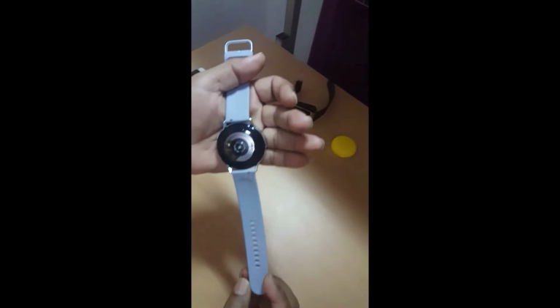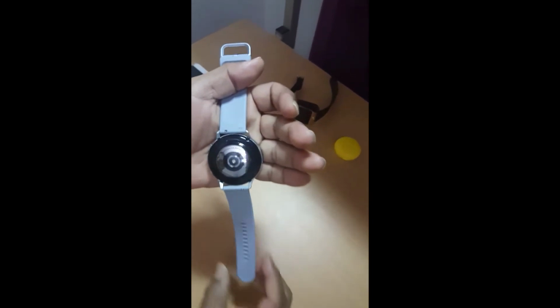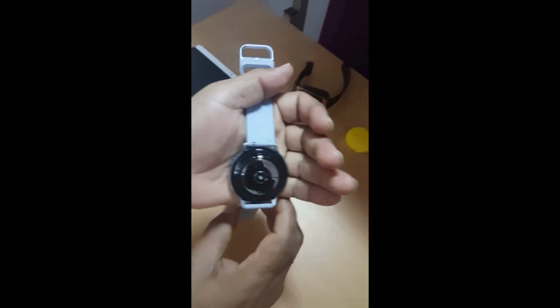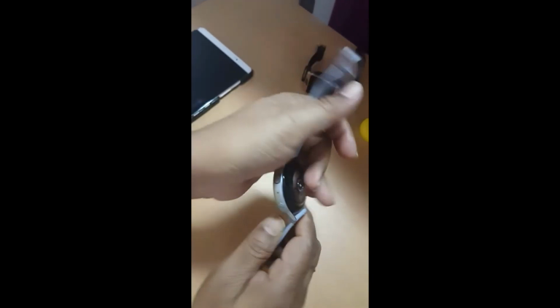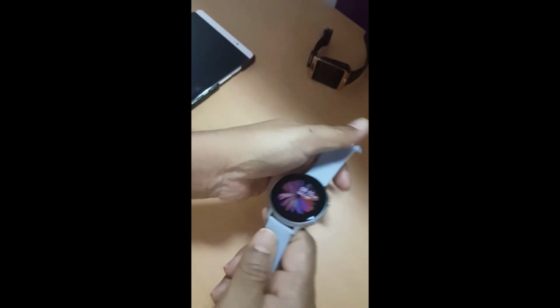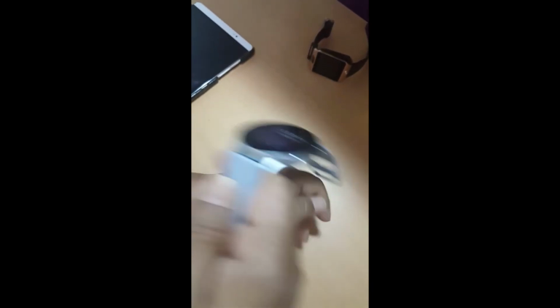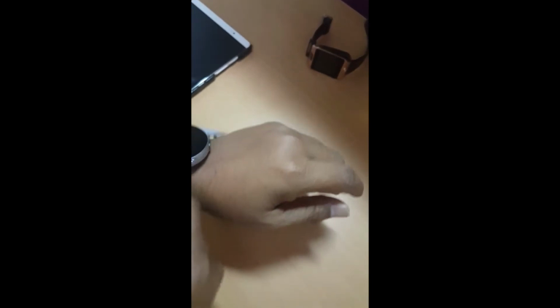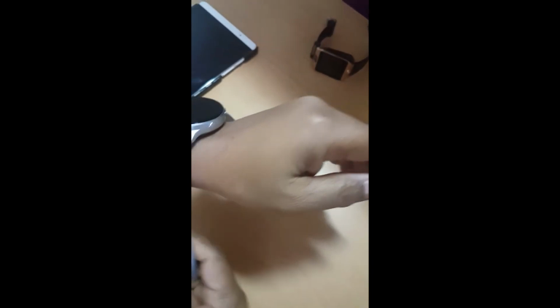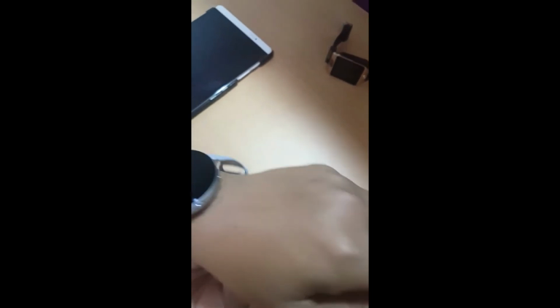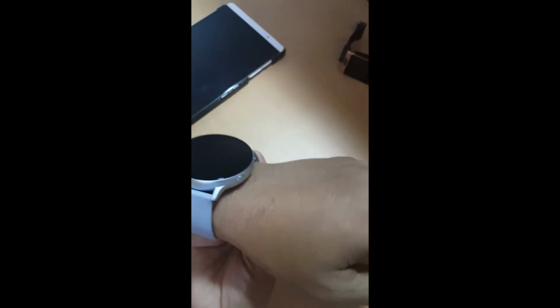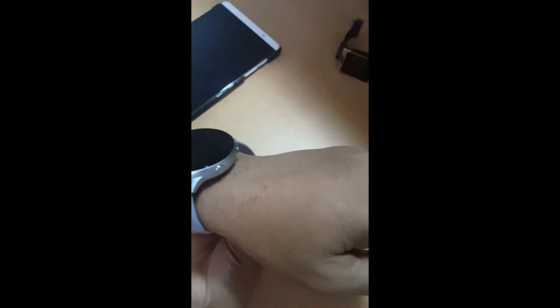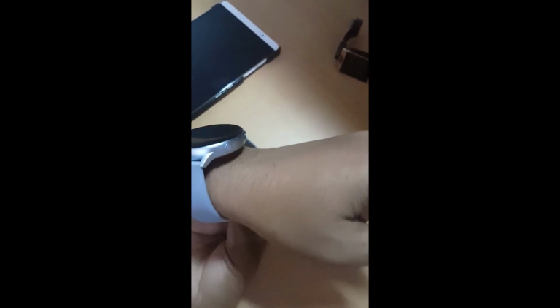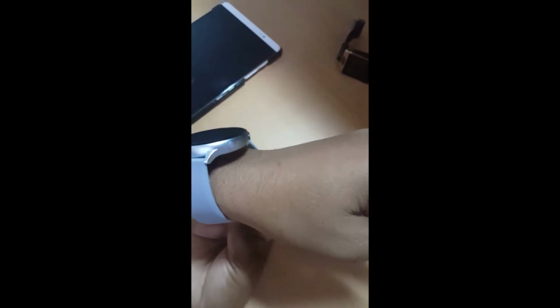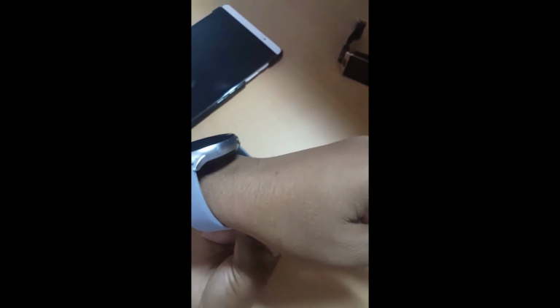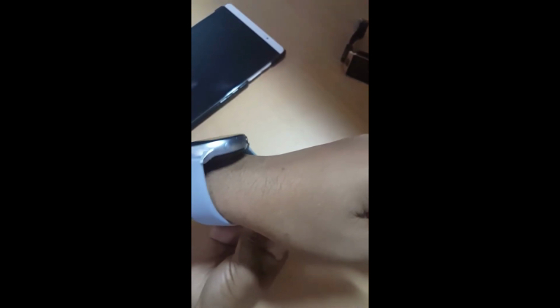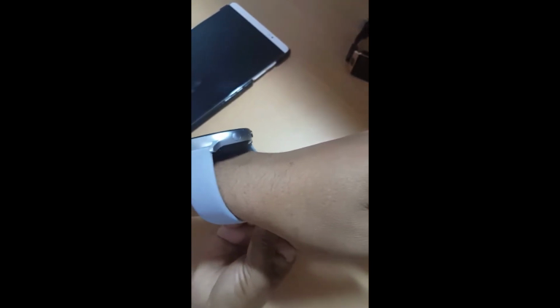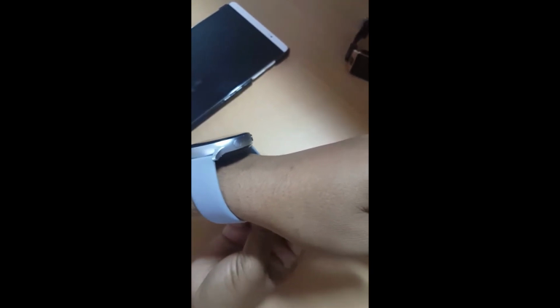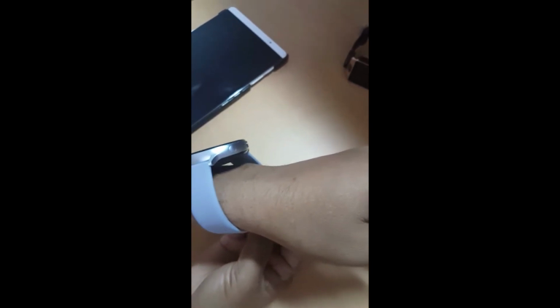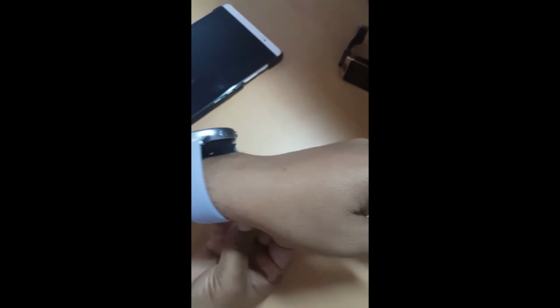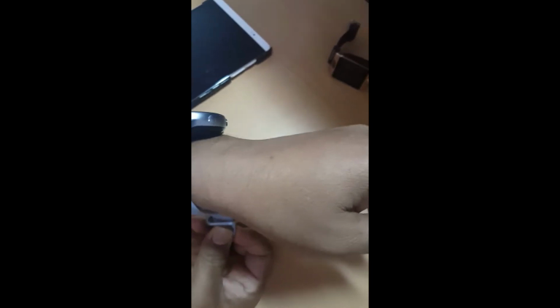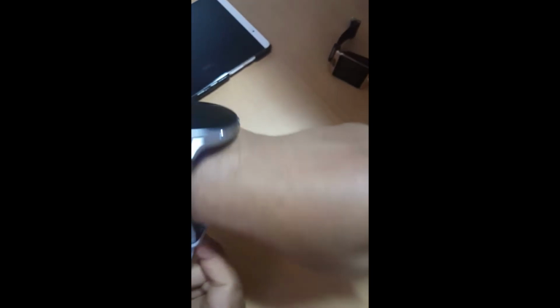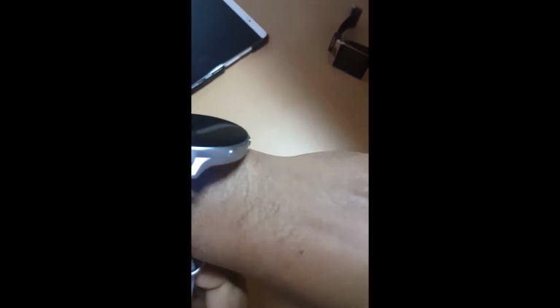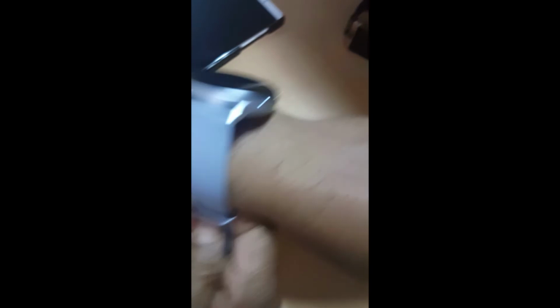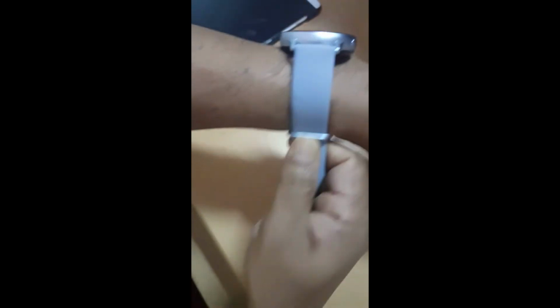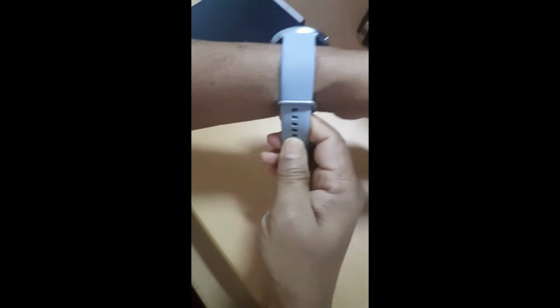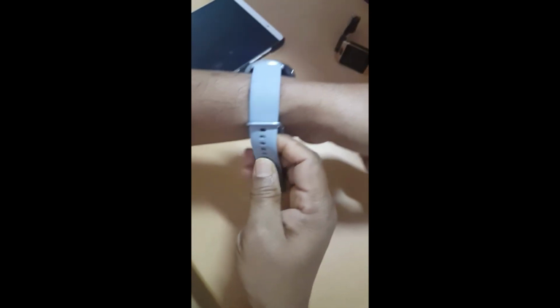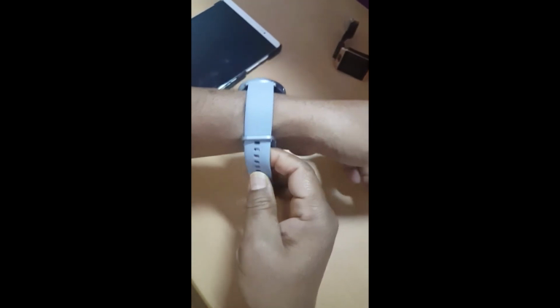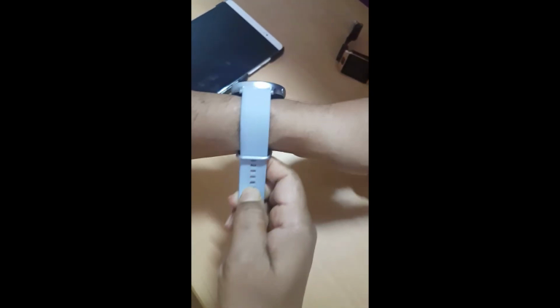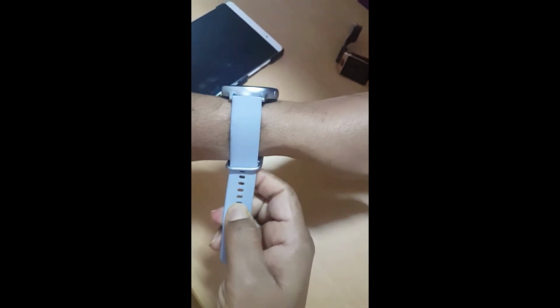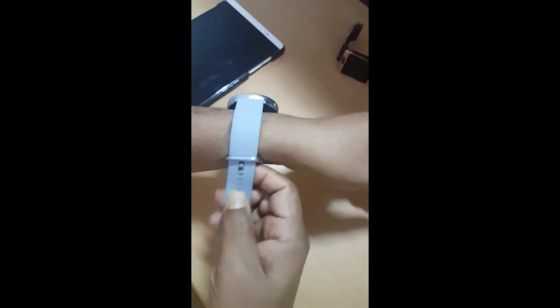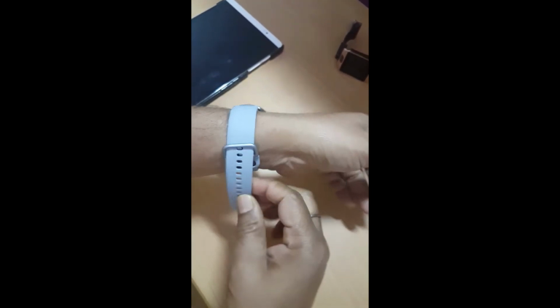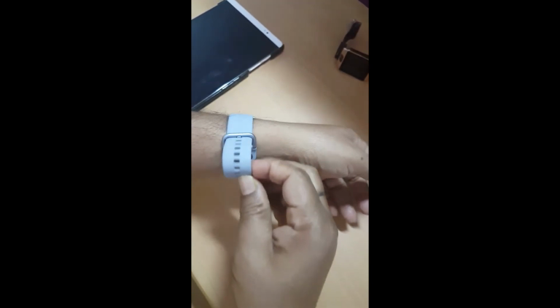I have the aluminum version of the watch which has a silicone strap with various holes so it can fit any size wrist, and it is very comfortable for long-term wear as well.